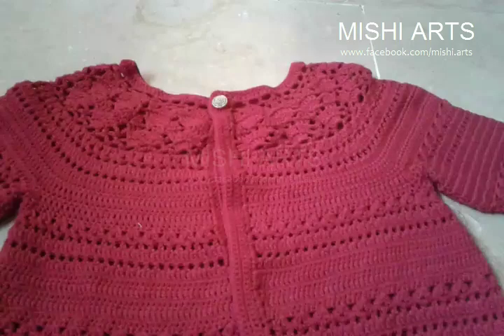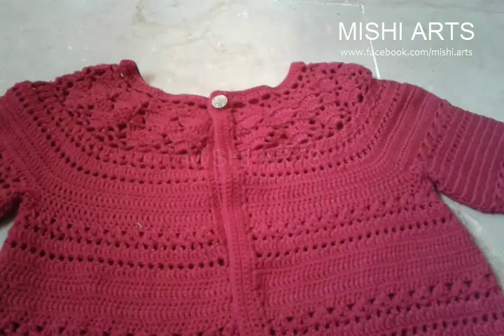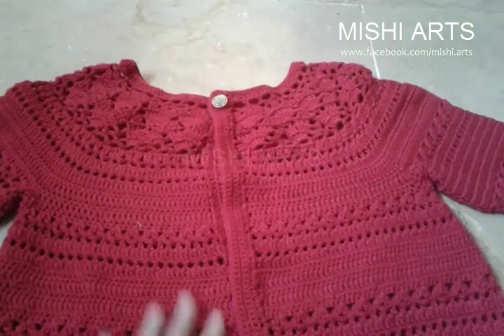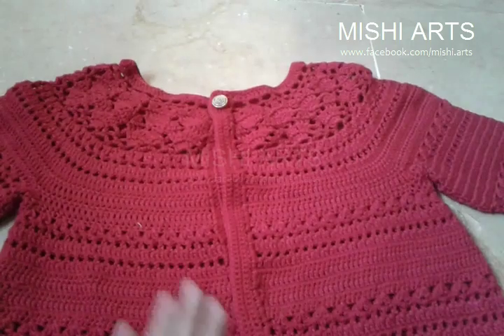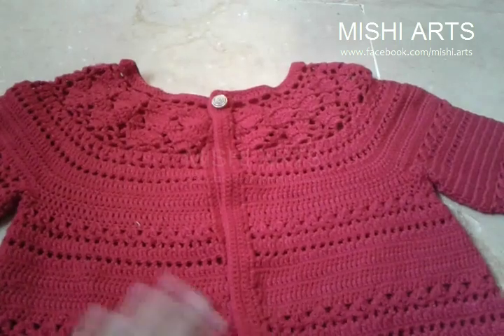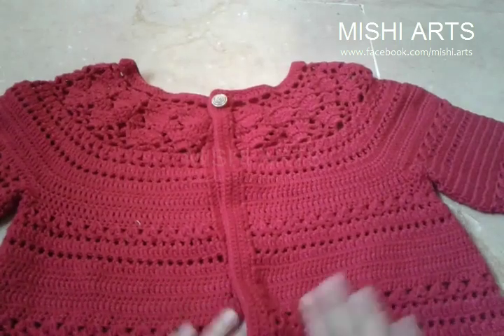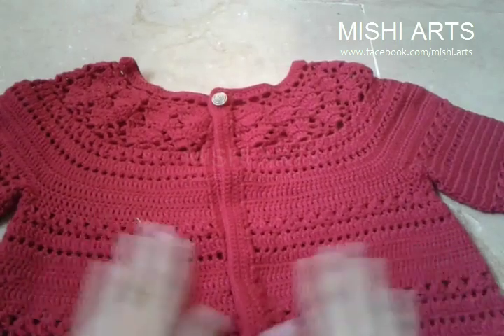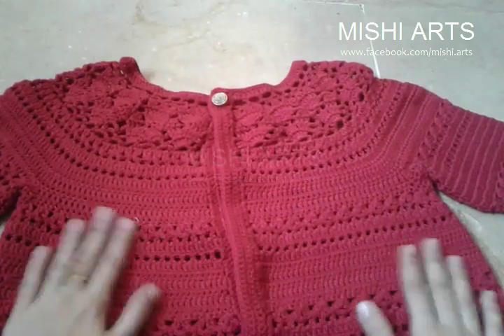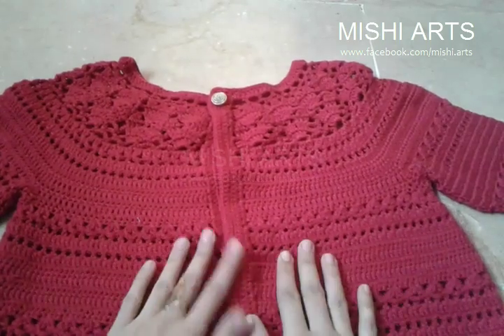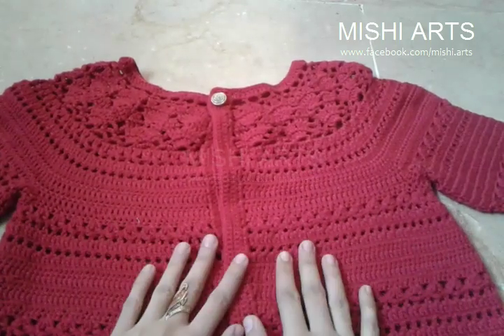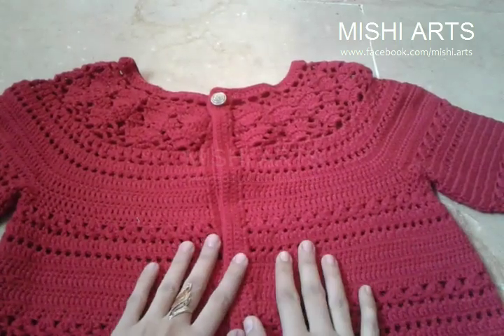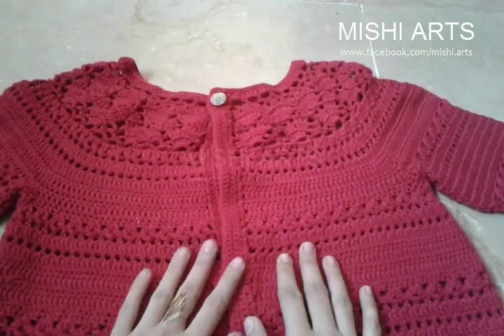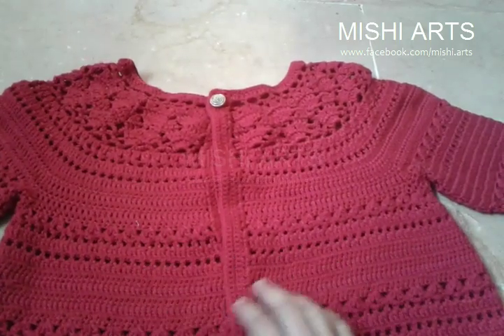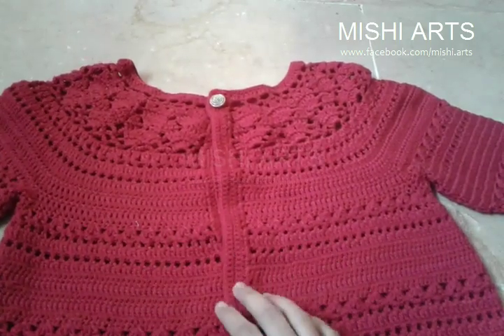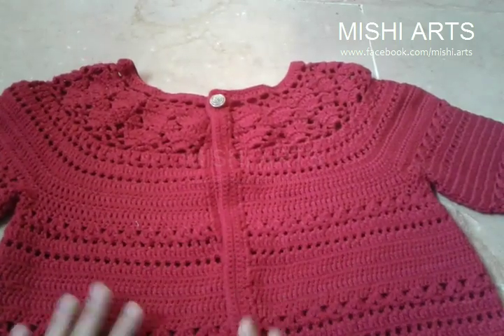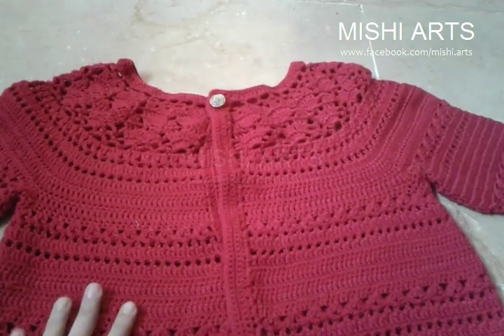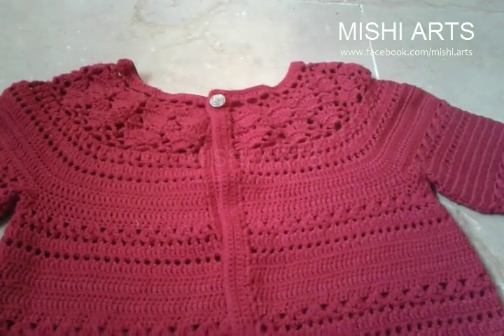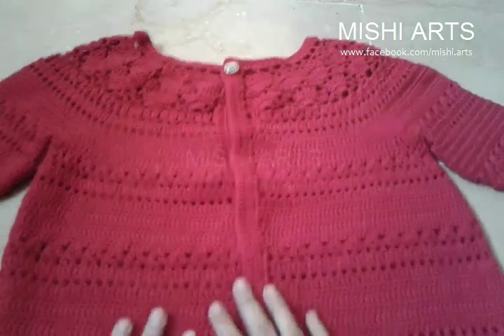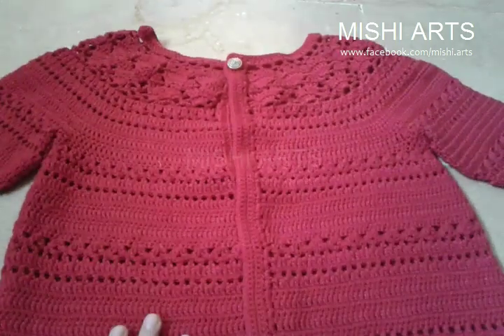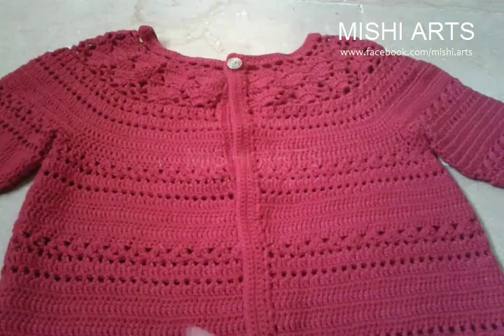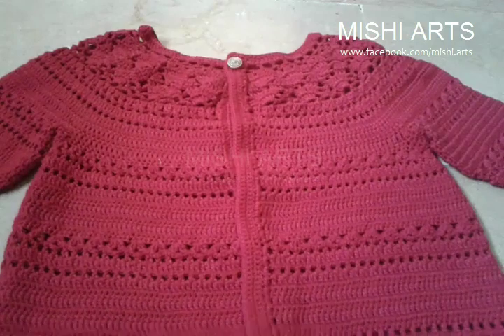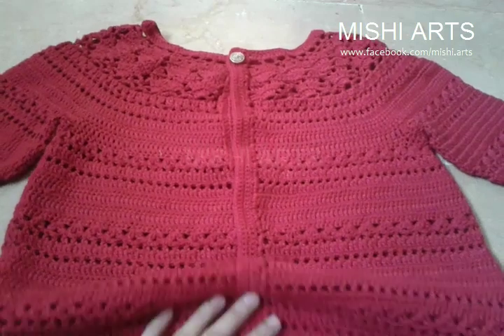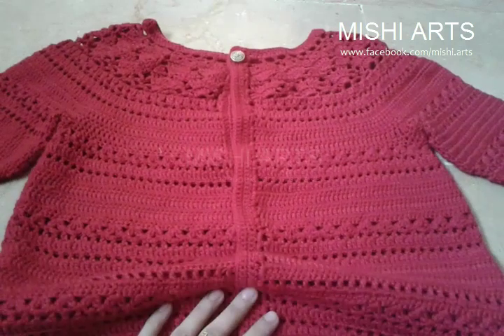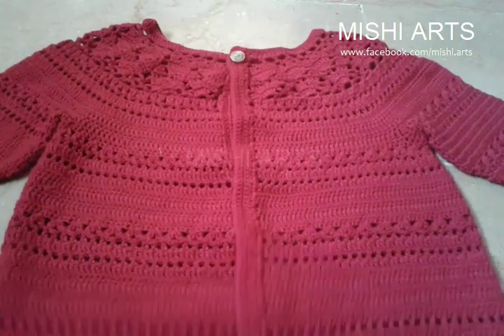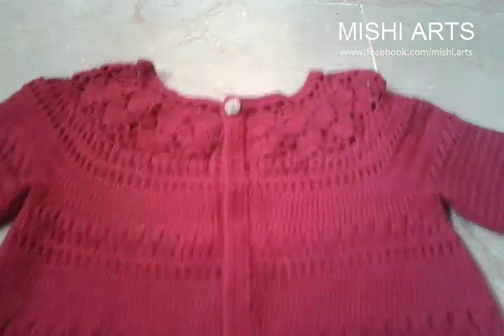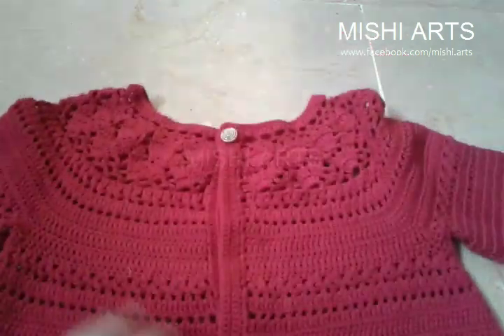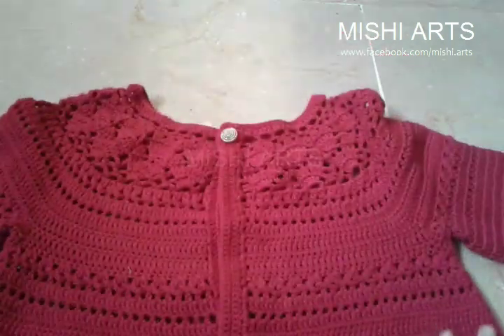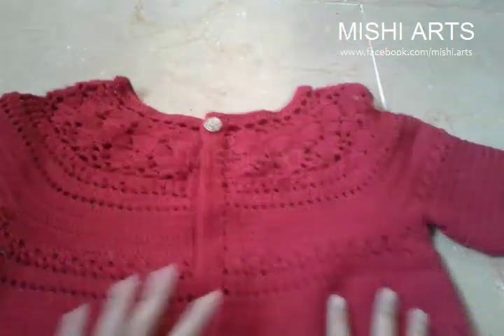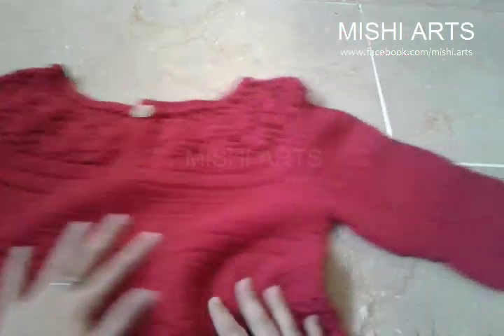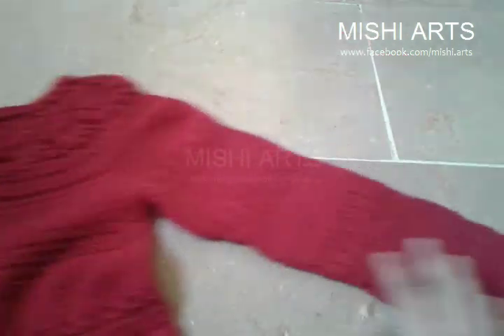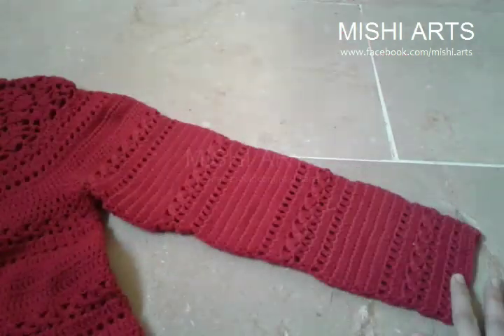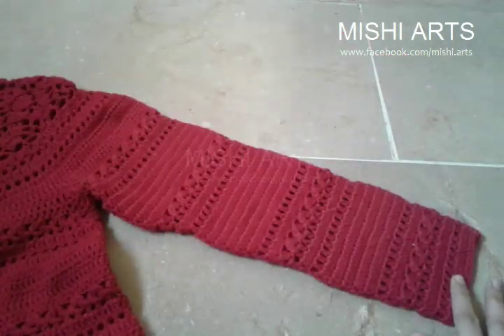Hello everyone, welcome to Mishy Arts. I am so happy and glad to show you my cardigan, my lace cardigan which is finally completed.